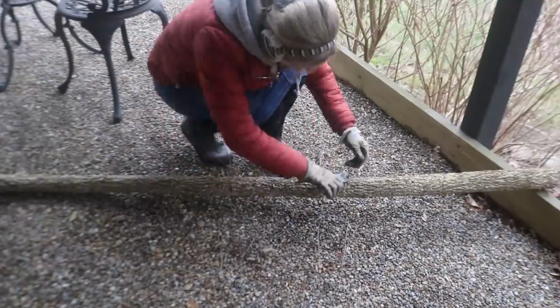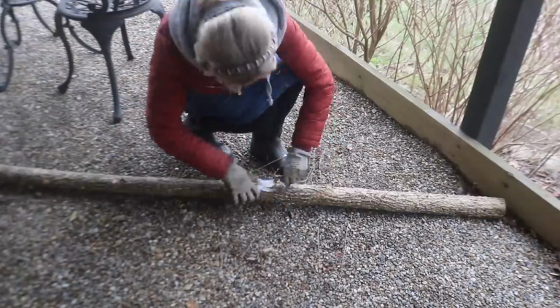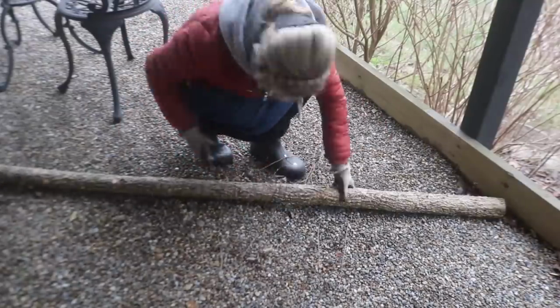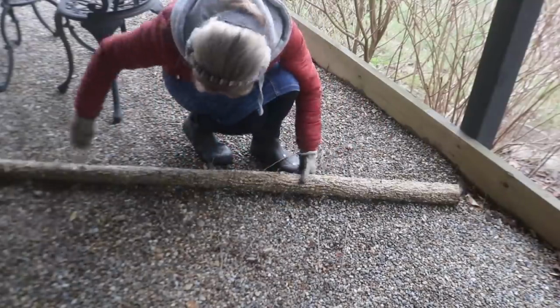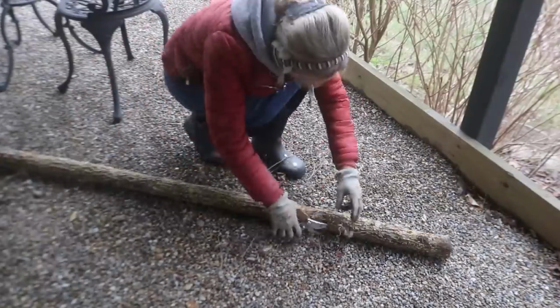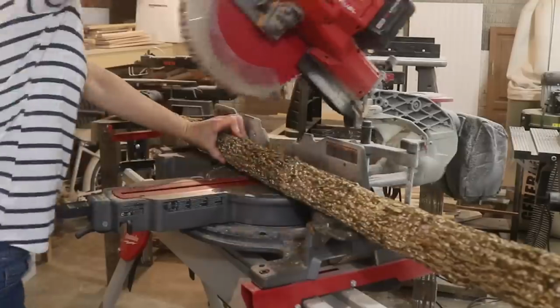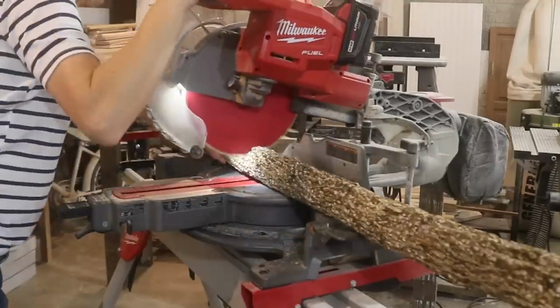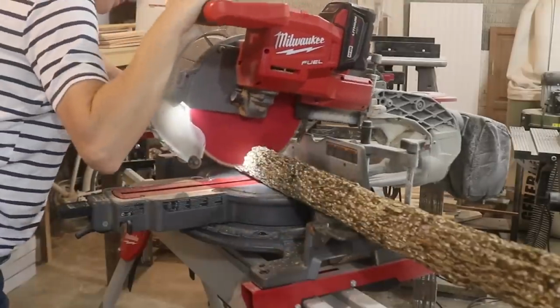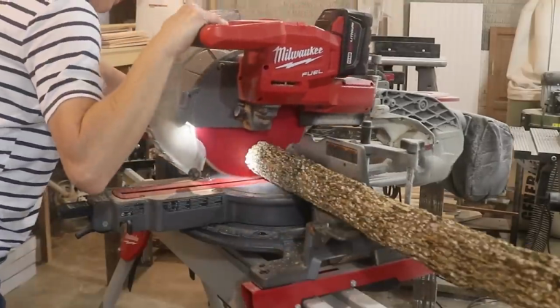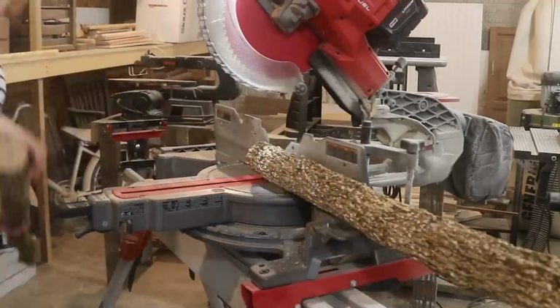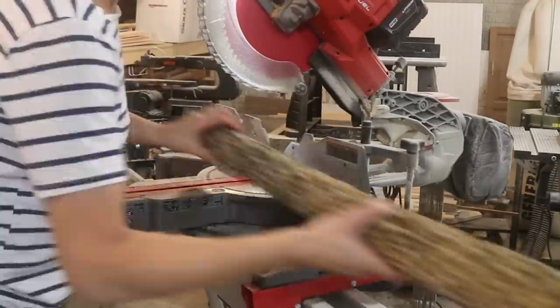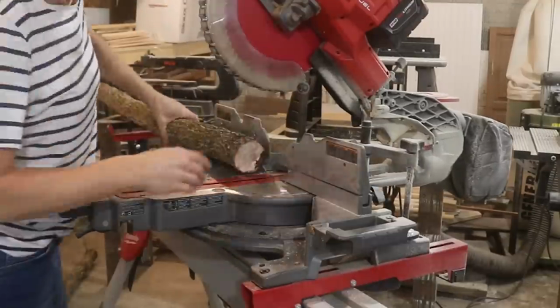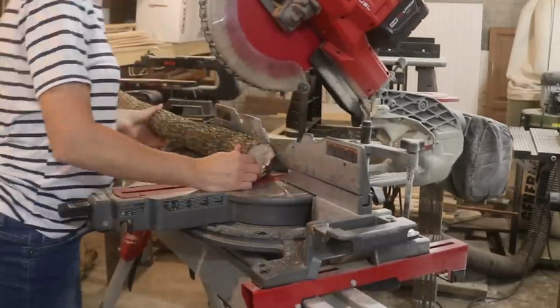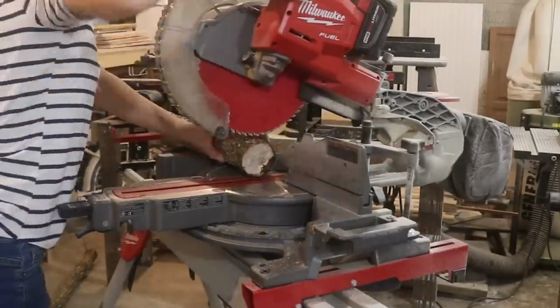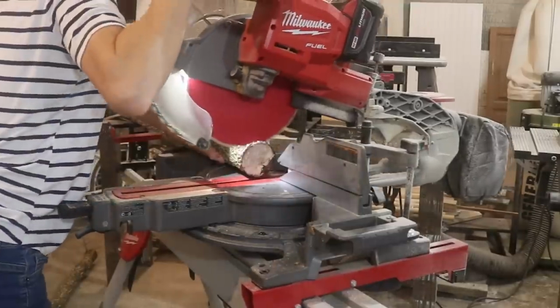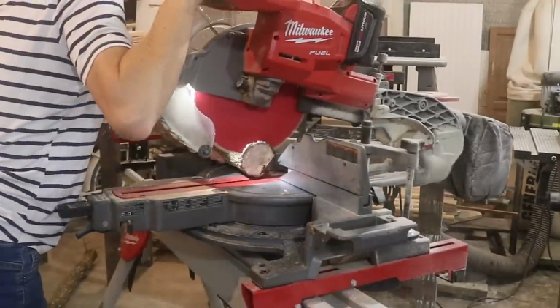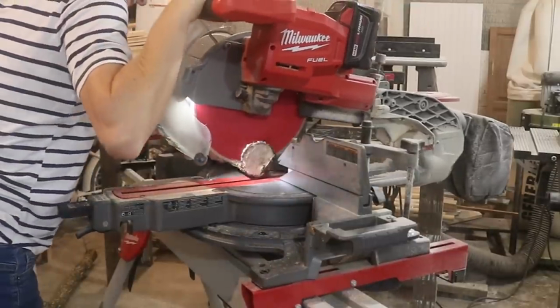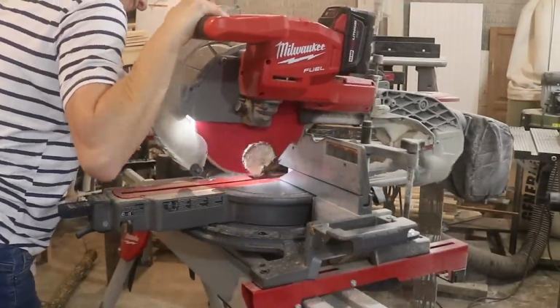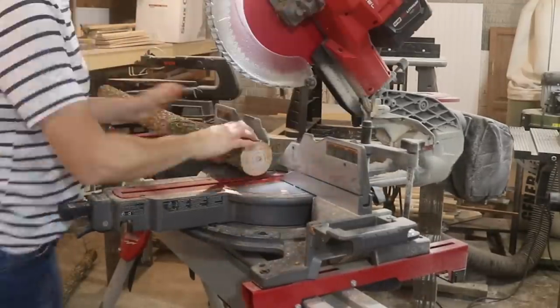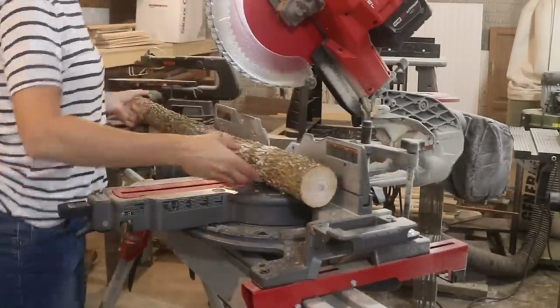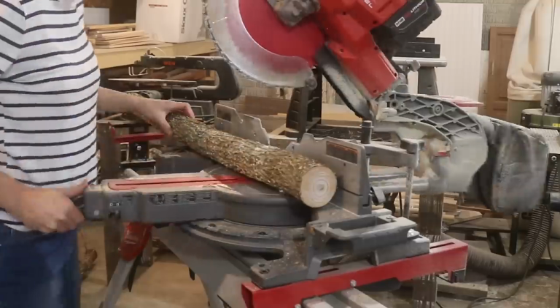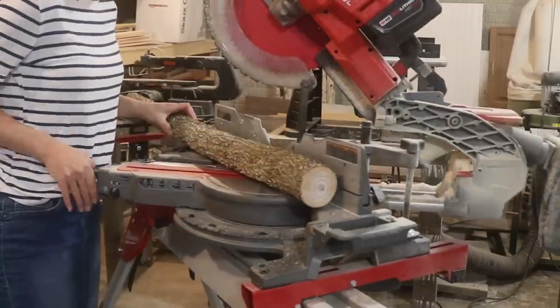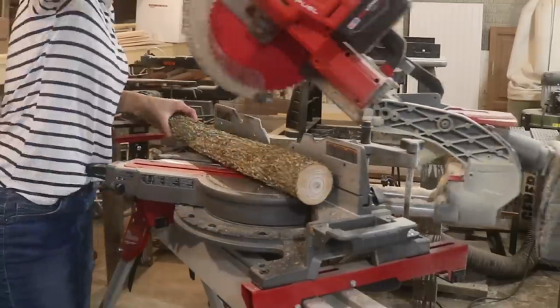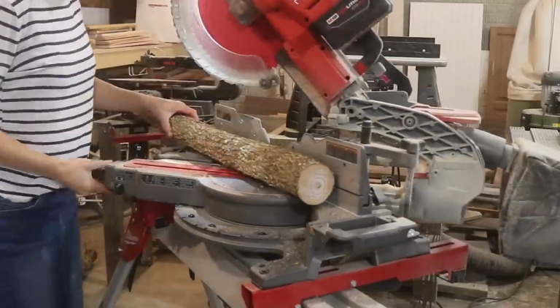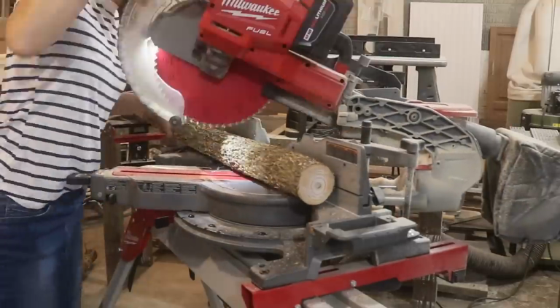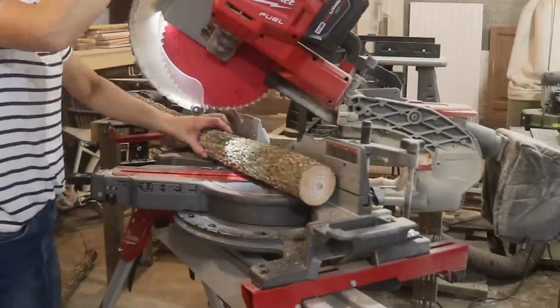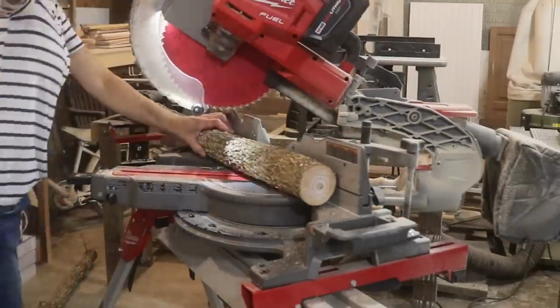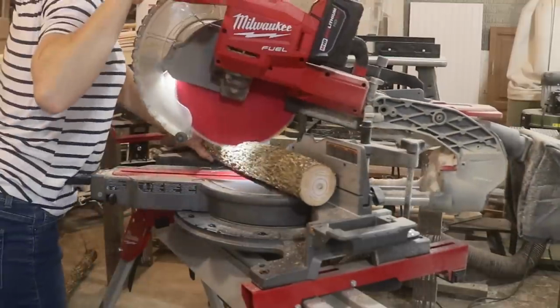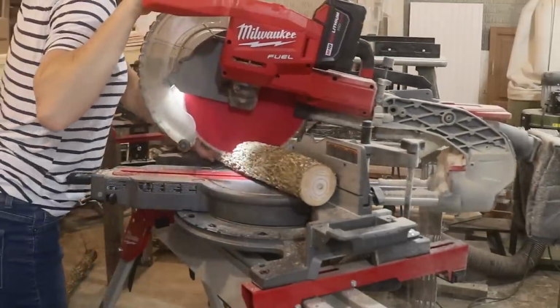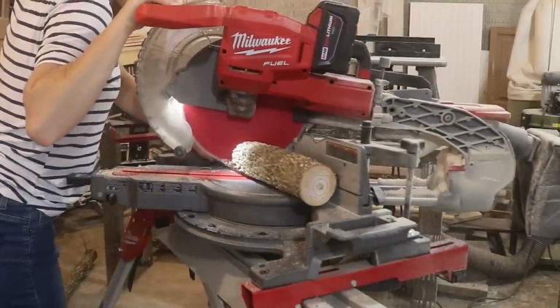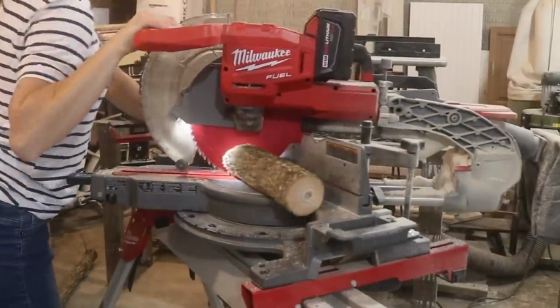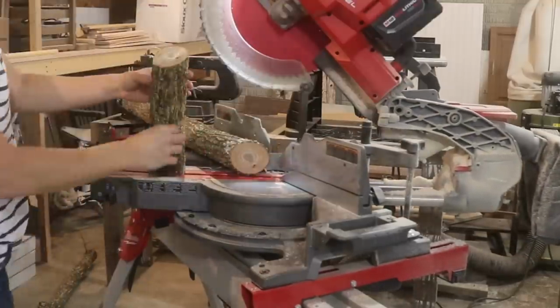I'm sure you guys have seen this idea before — basically just cutting various sizes of logs and then cutting a hole in the top to place a little tea light candle, just for a different look. I'm going to cut the tops at an angle where the candle will sit in.